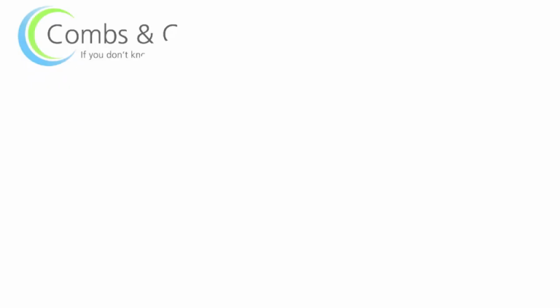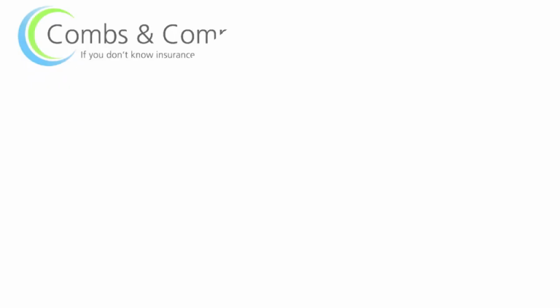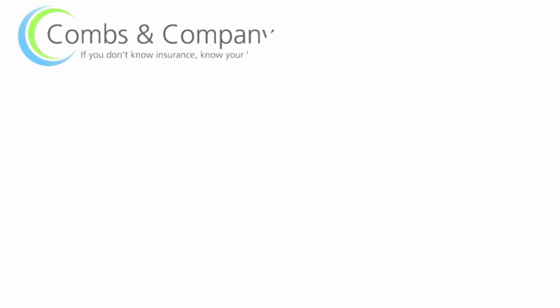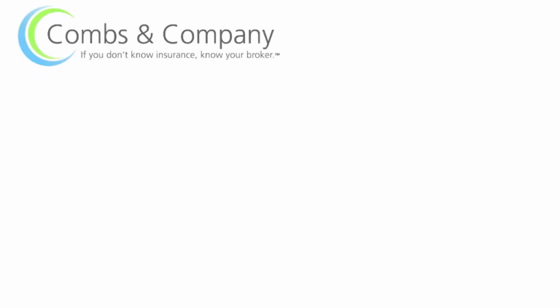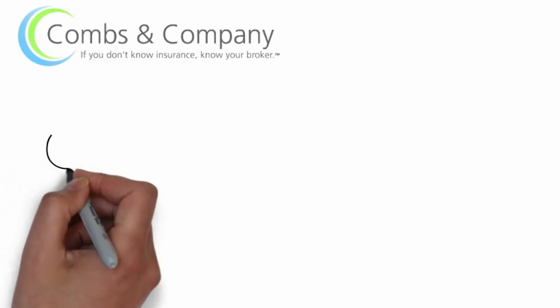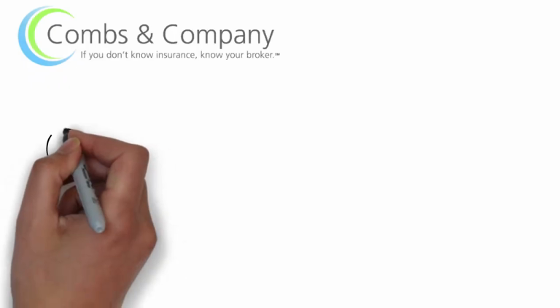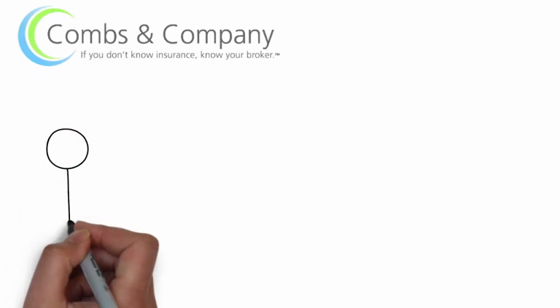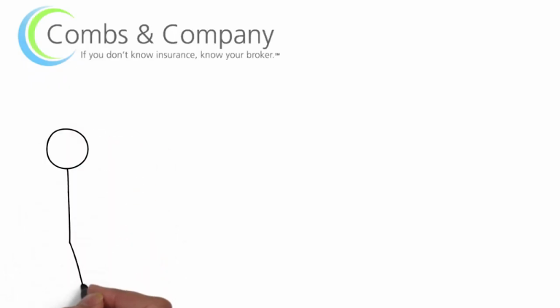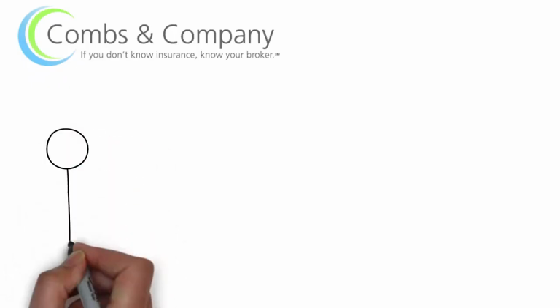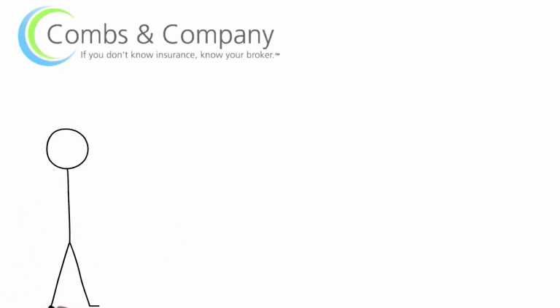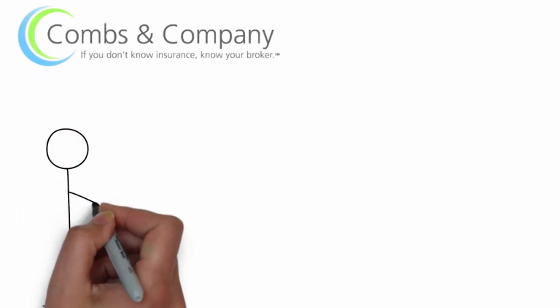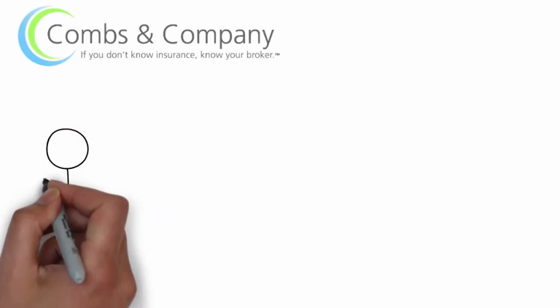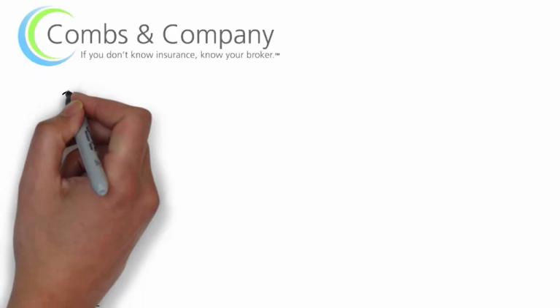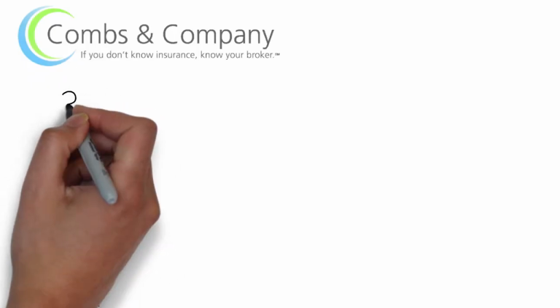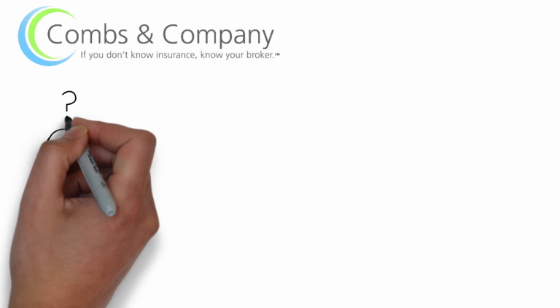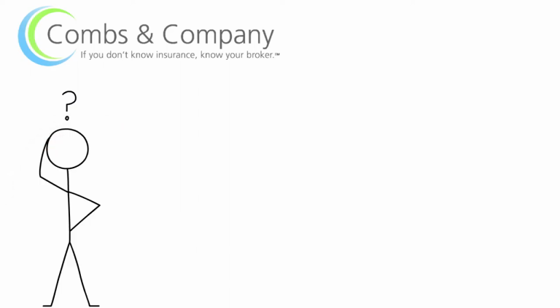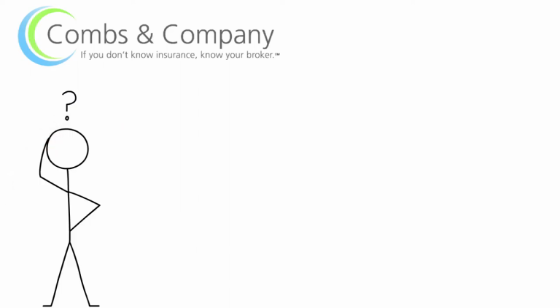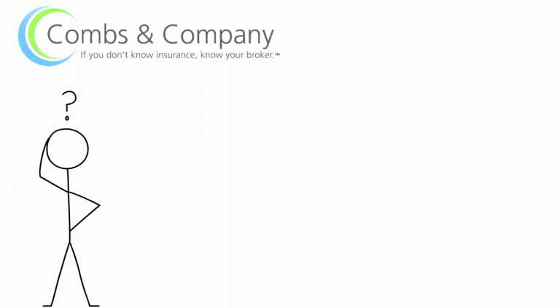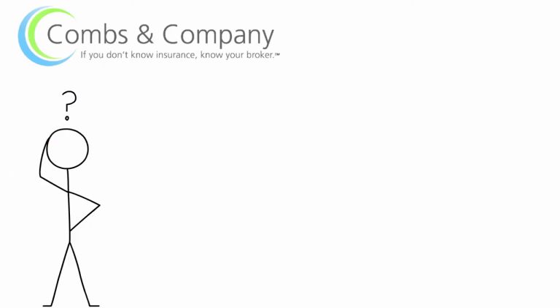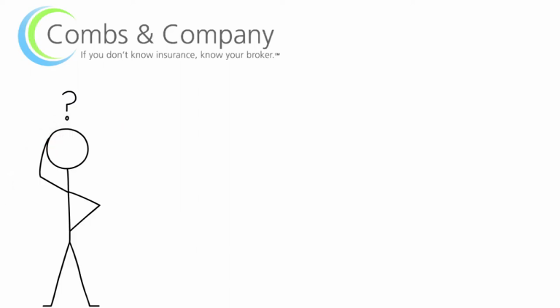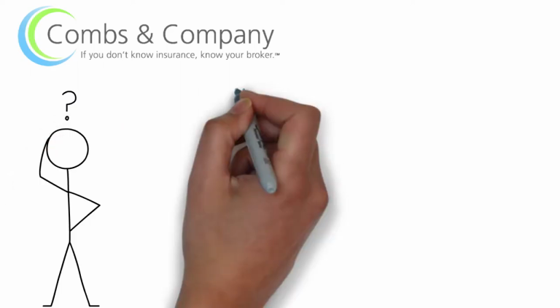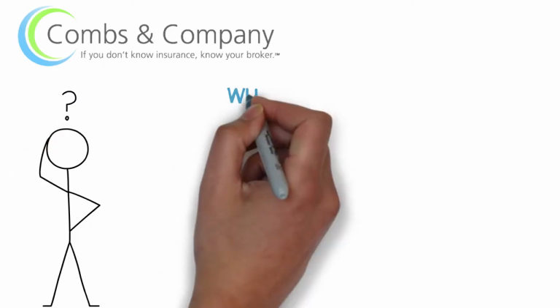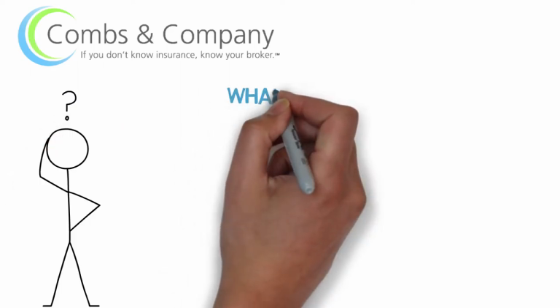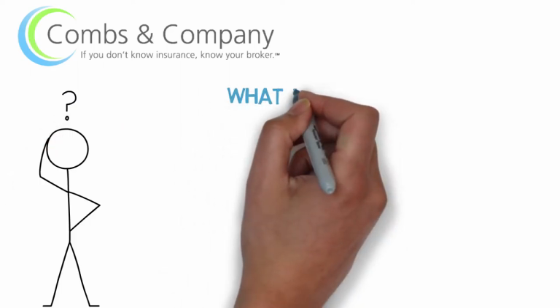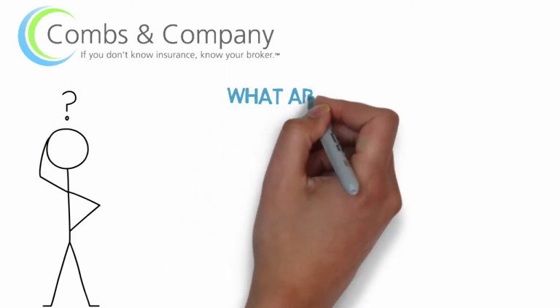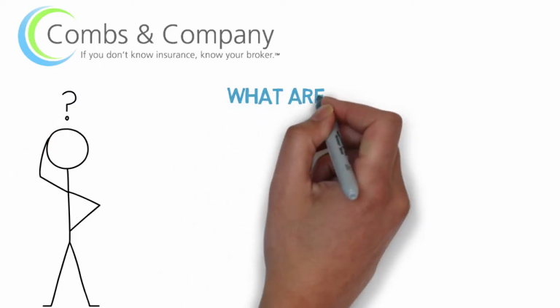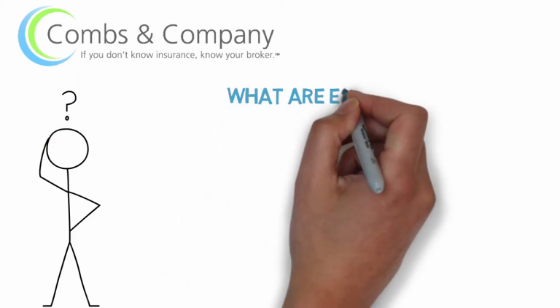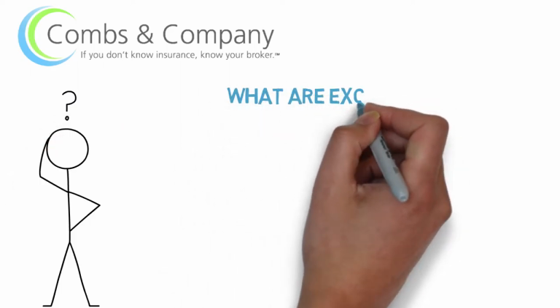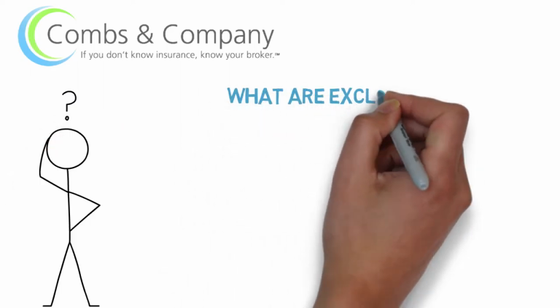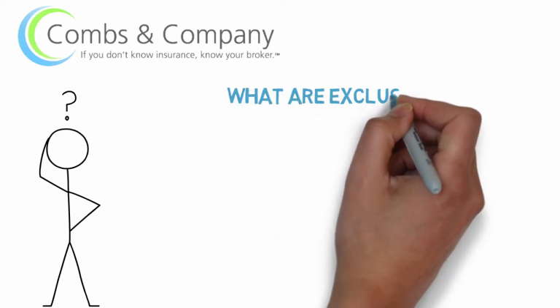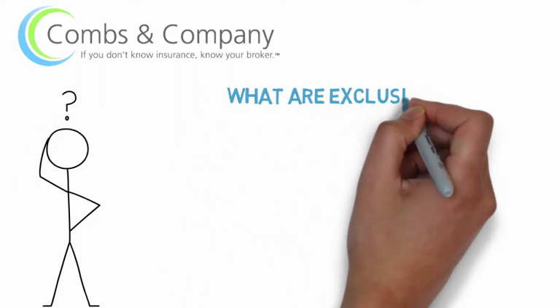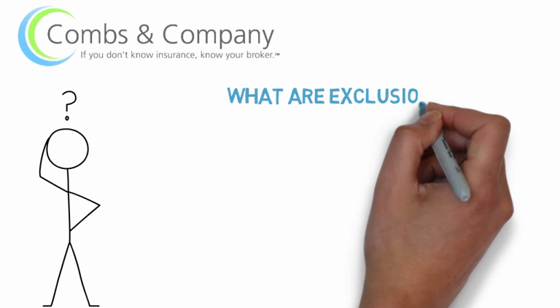Hi, this is Susan from Combs & Co., answering your insurance questions that you want to ask but you're not quite sure how to. Today we're going to answer the question: what are exclusions?